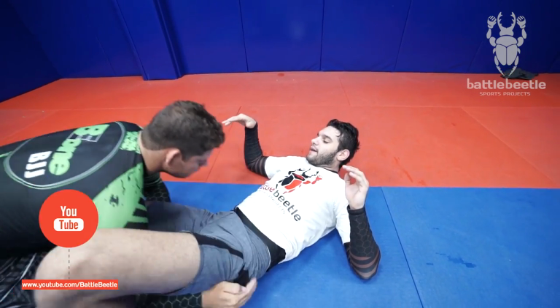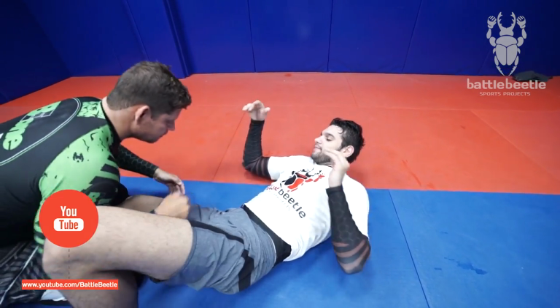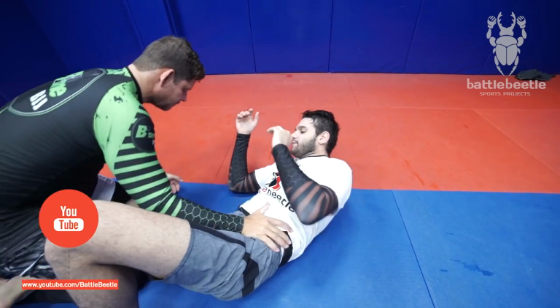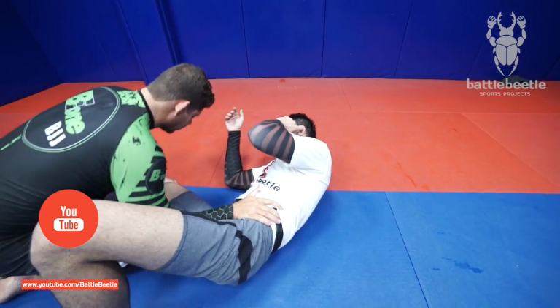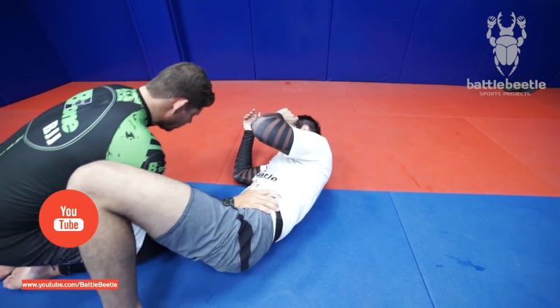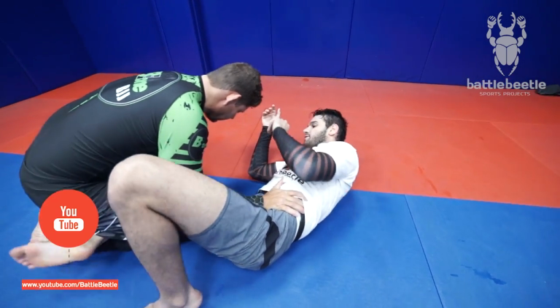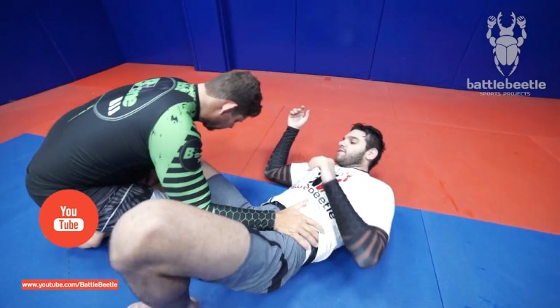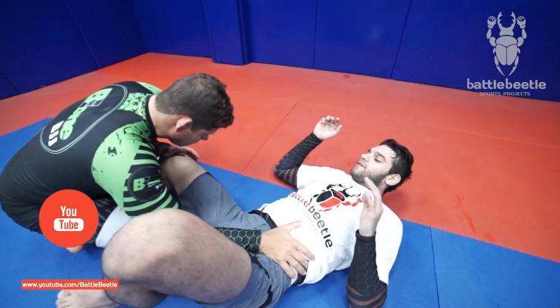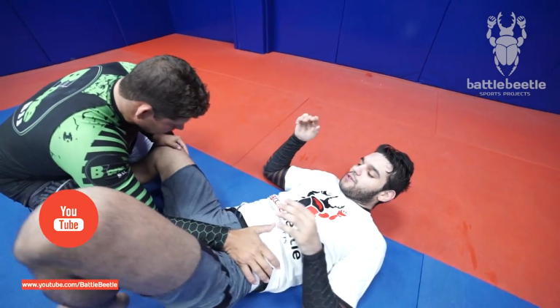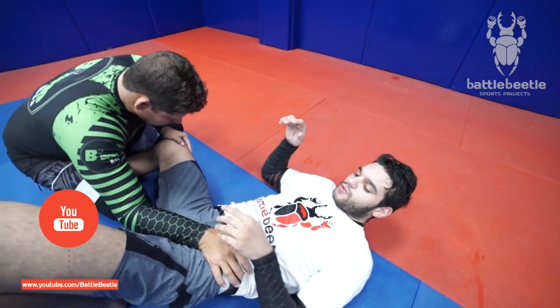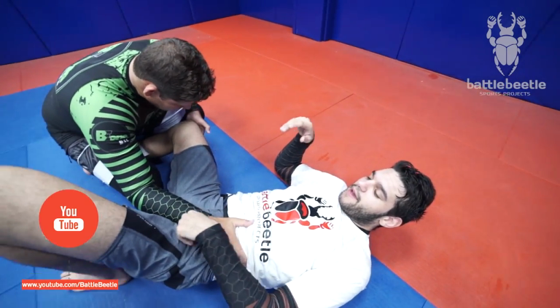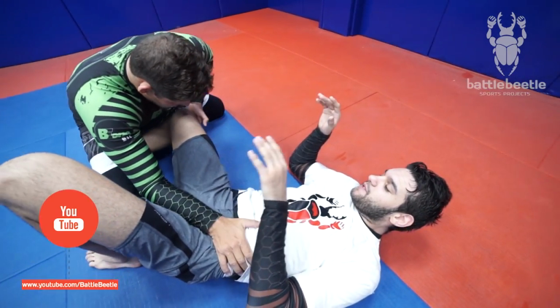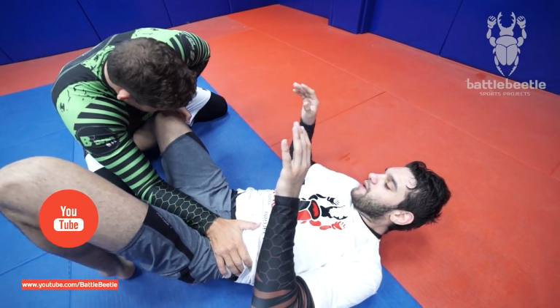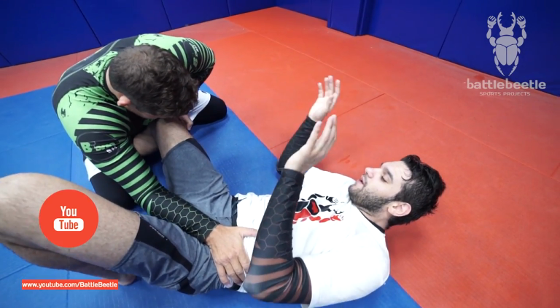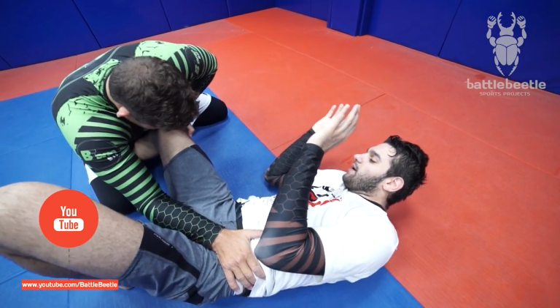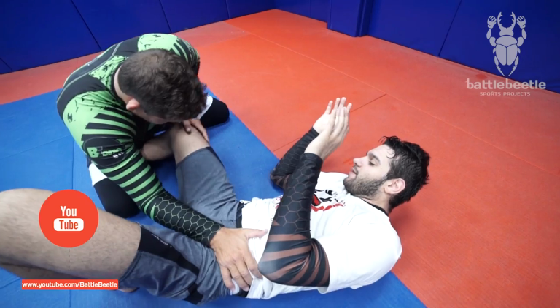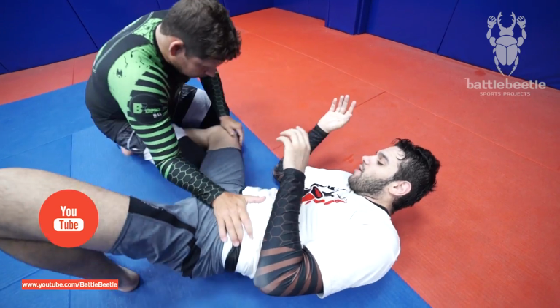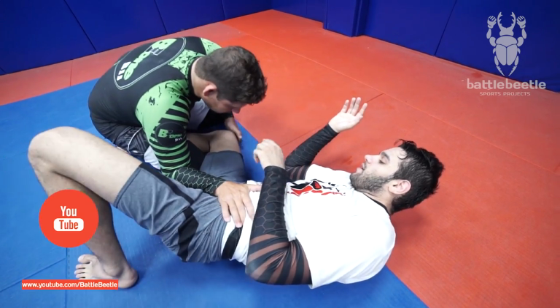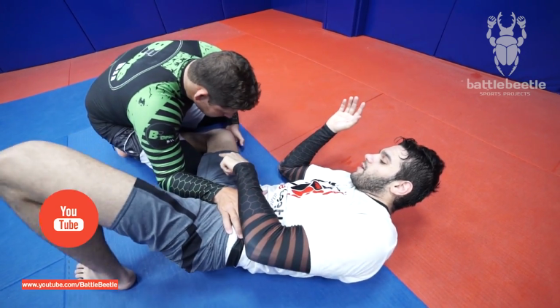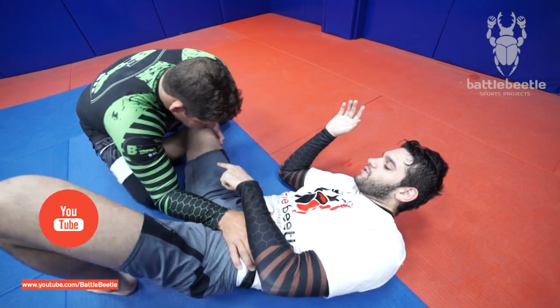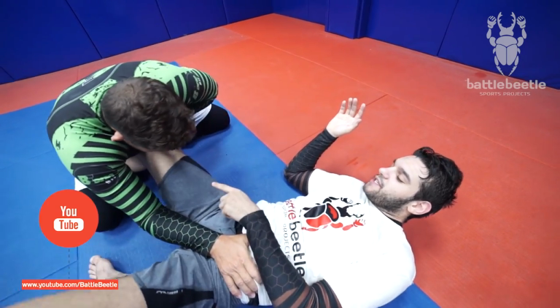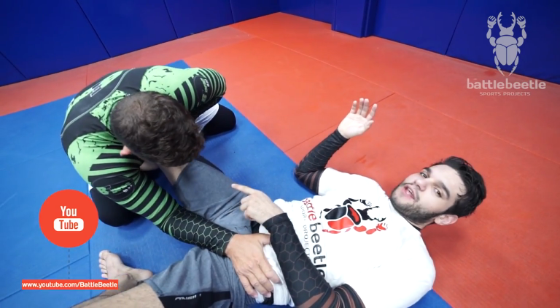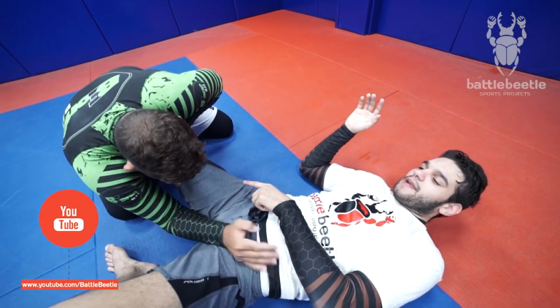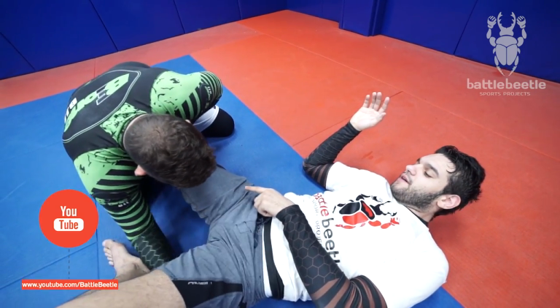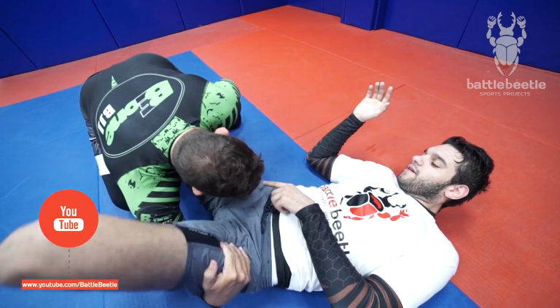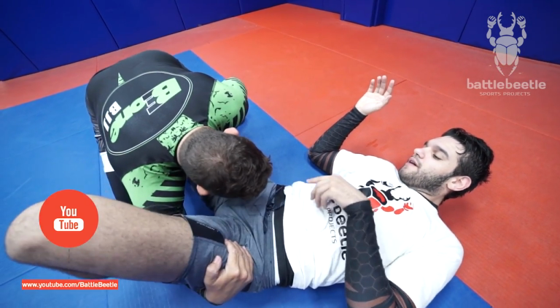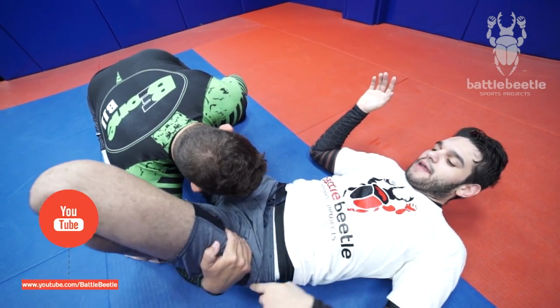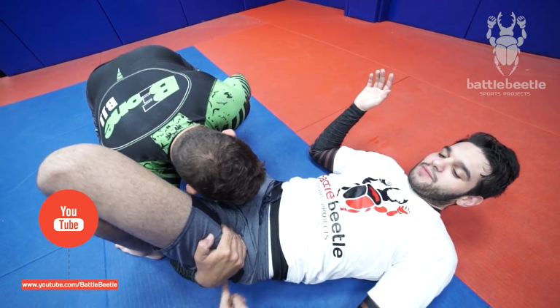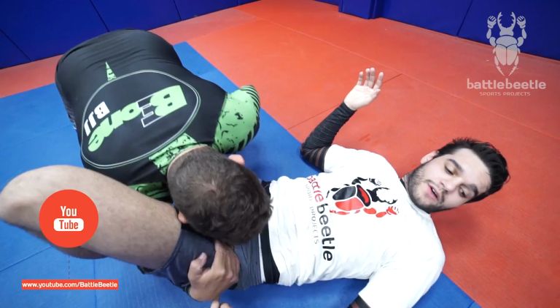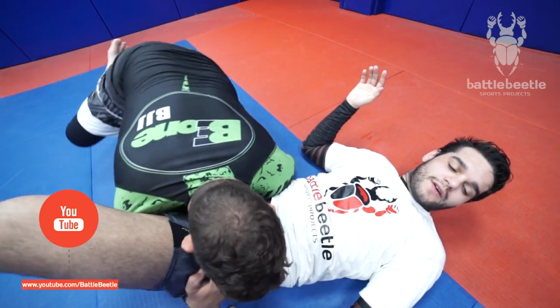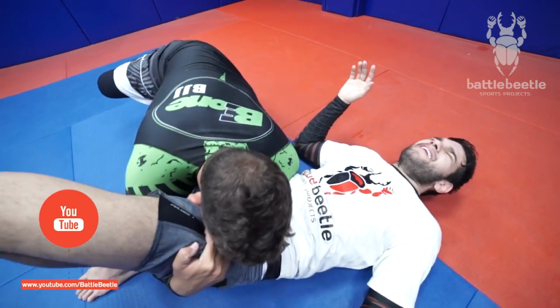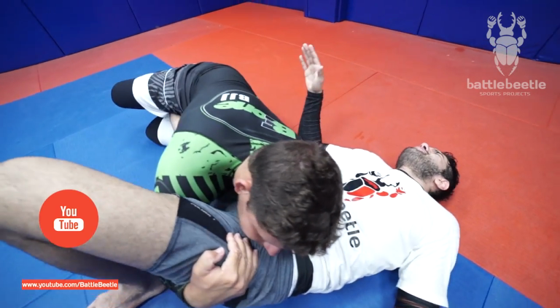Again. He's here, he'll control my hips. He'll change the side of my knee and get my hook here. And after, change the side.